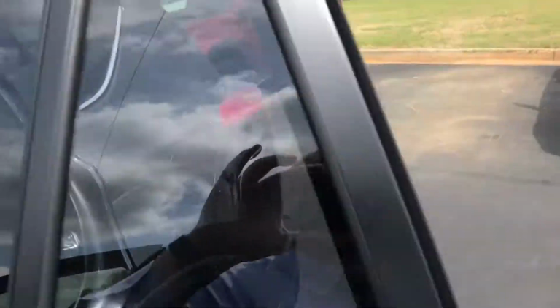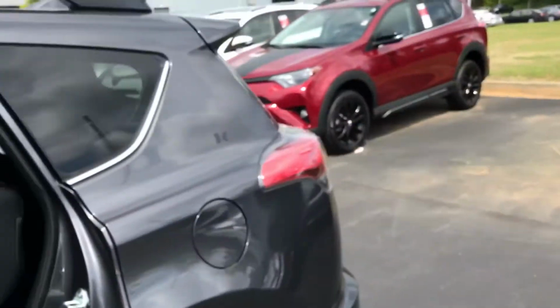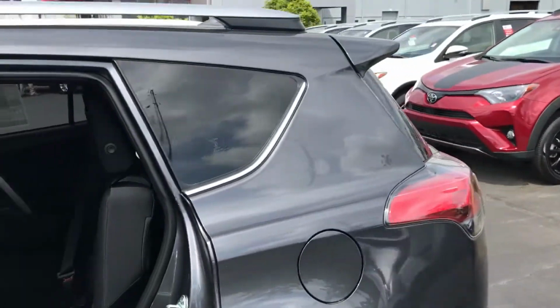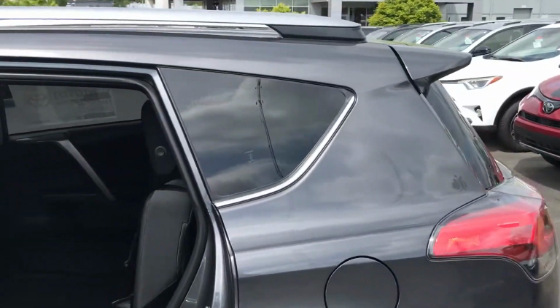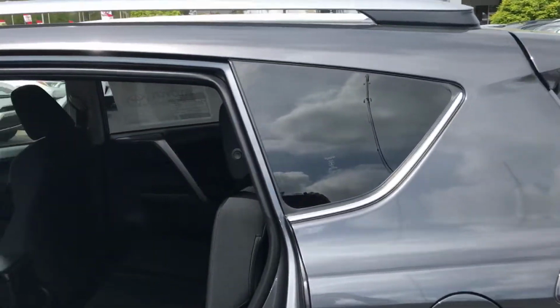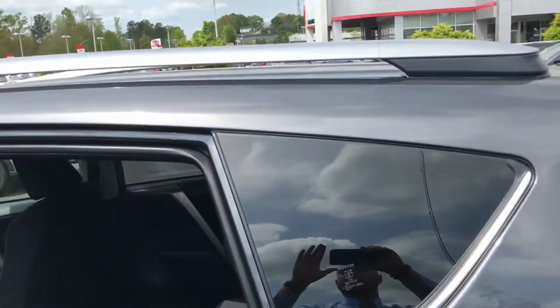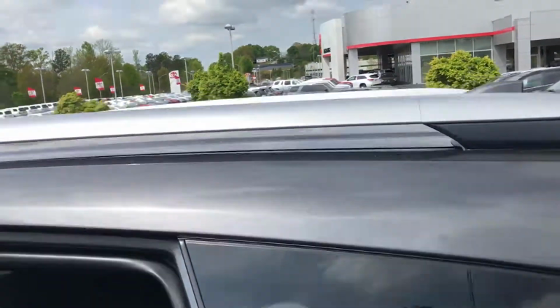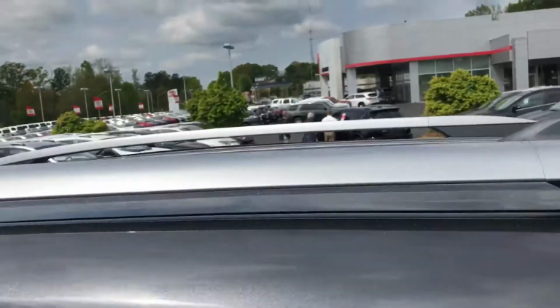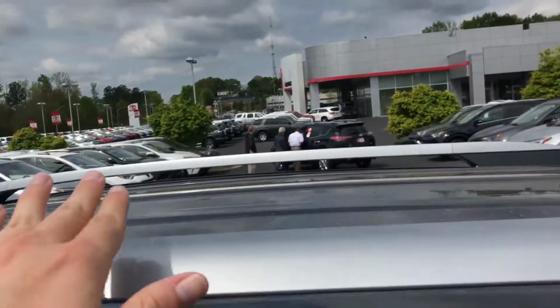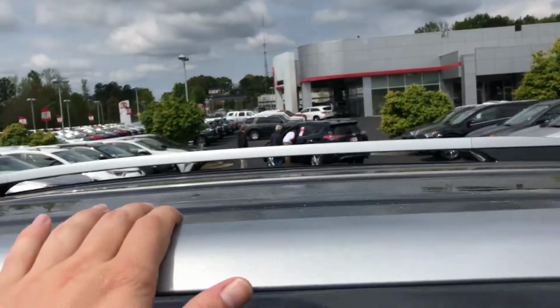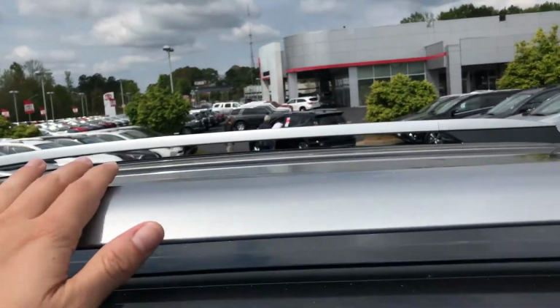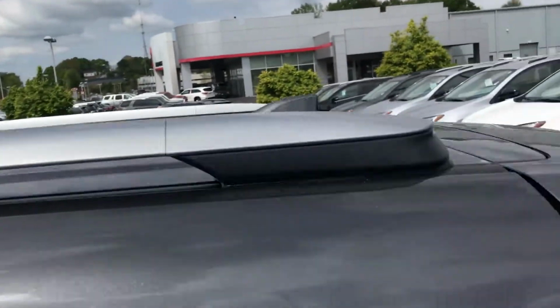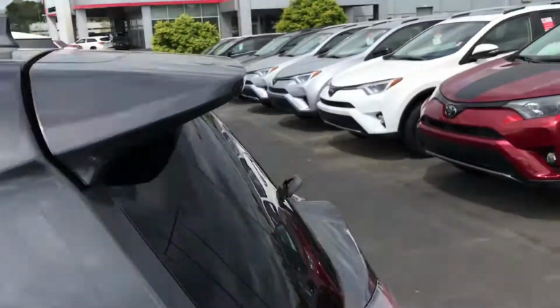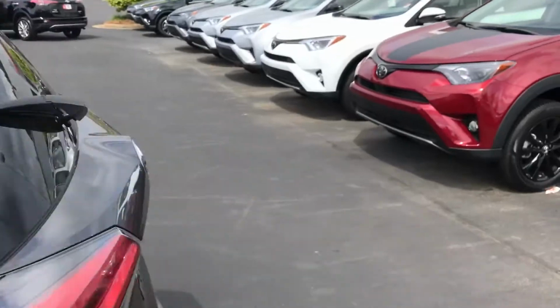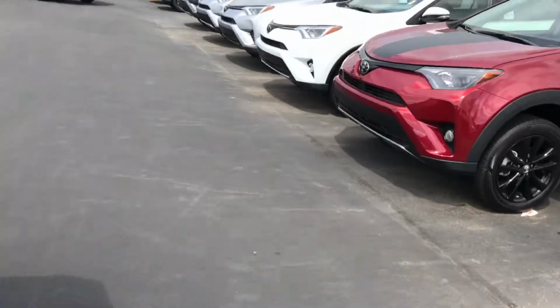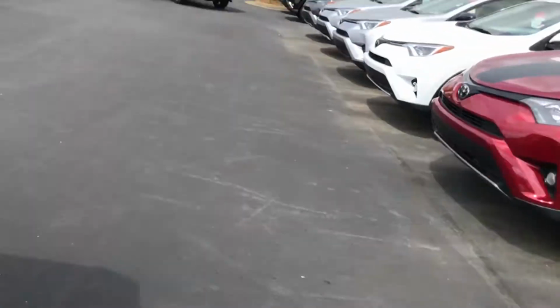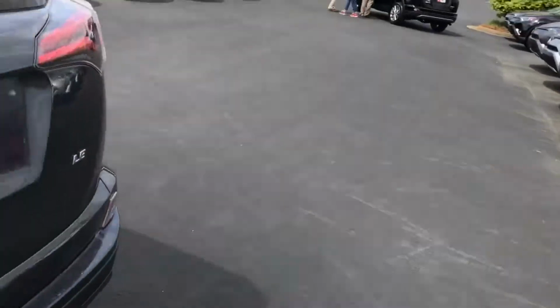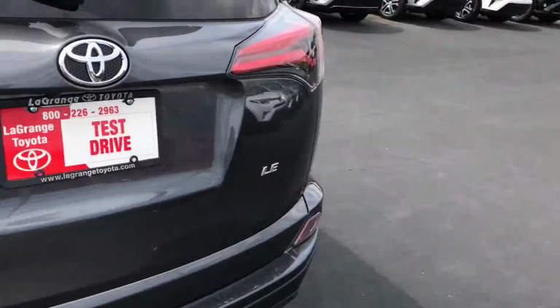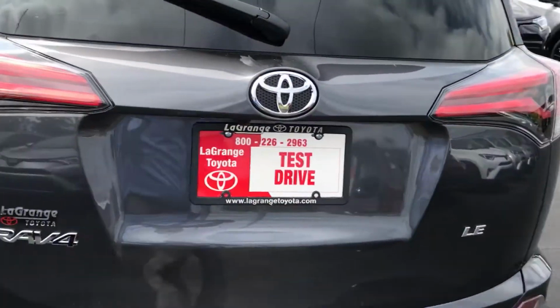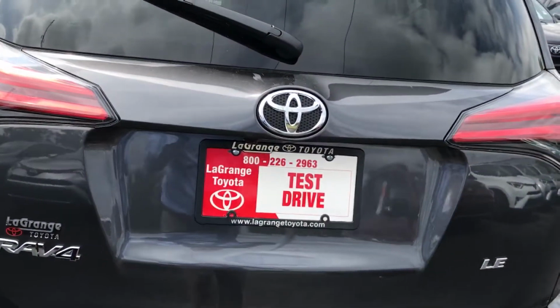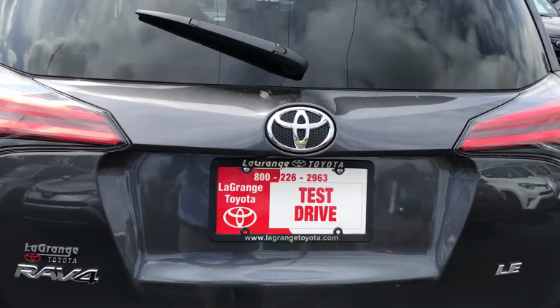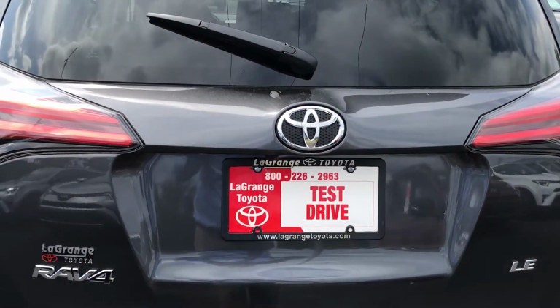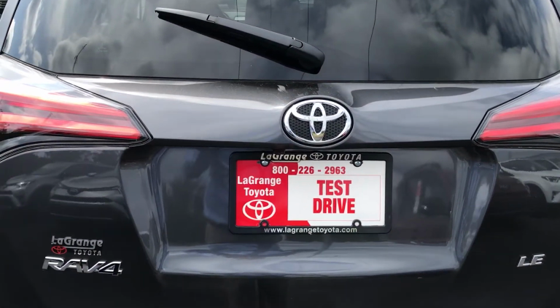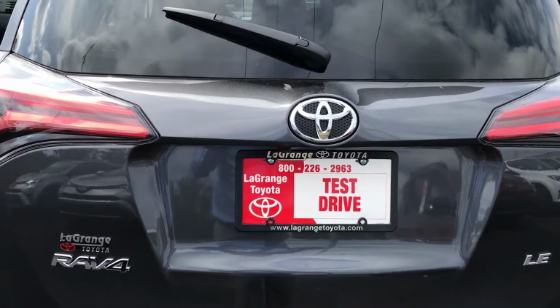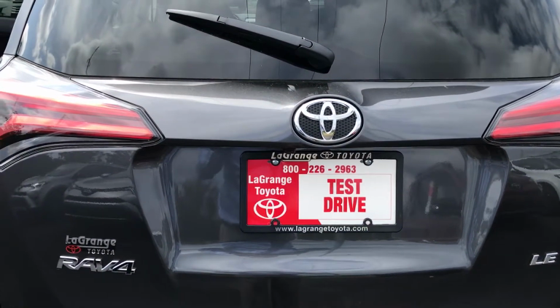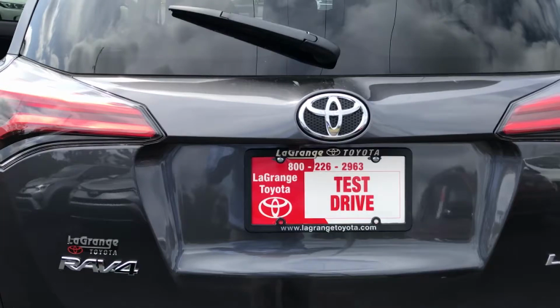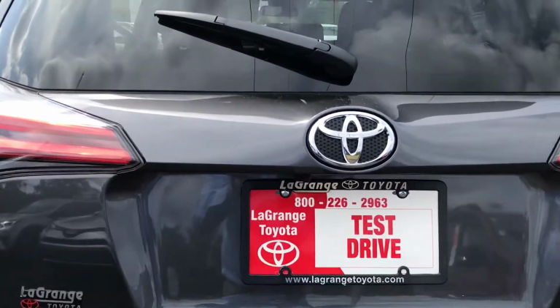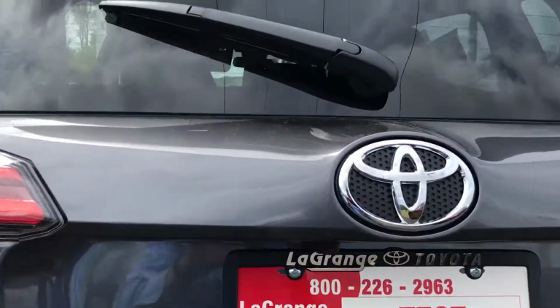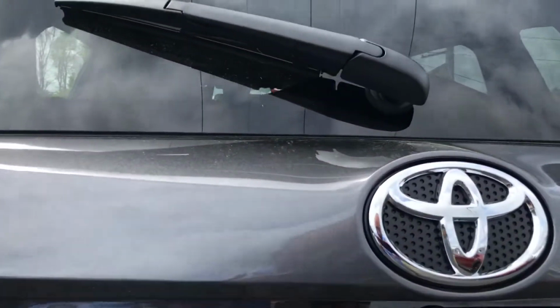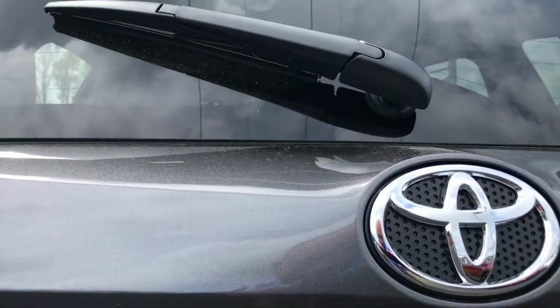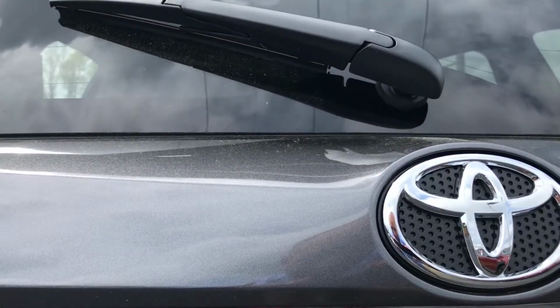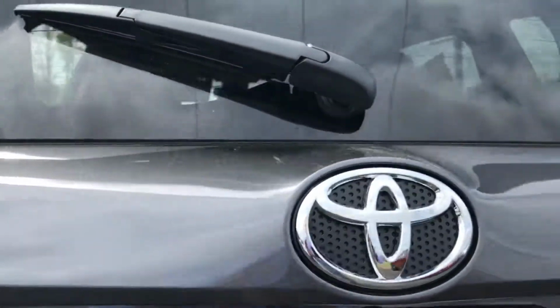If she wants to travel, she has a luggage rack right here. You can go in the back — this is the LE. This is actually the exact vehicle that you inquired about. There, if you see, is your backup camera.